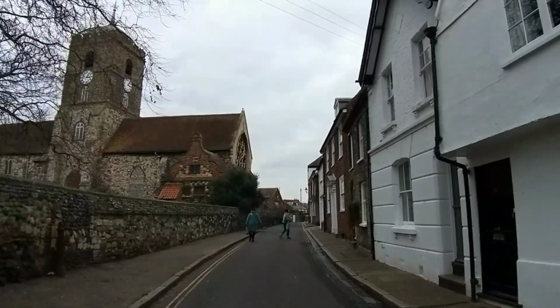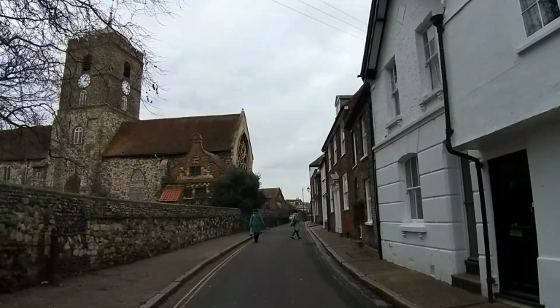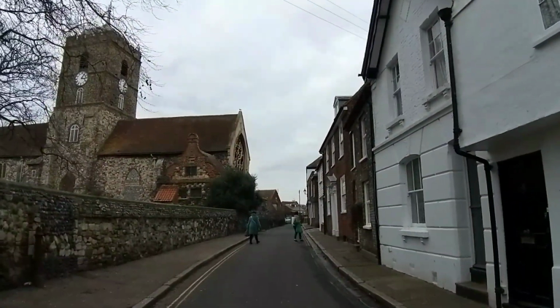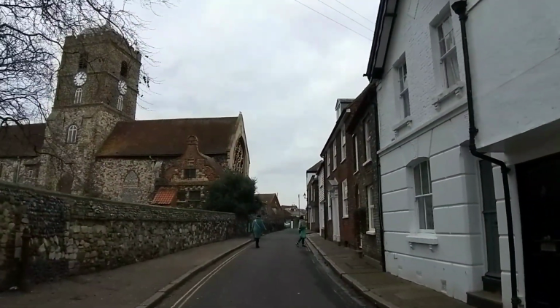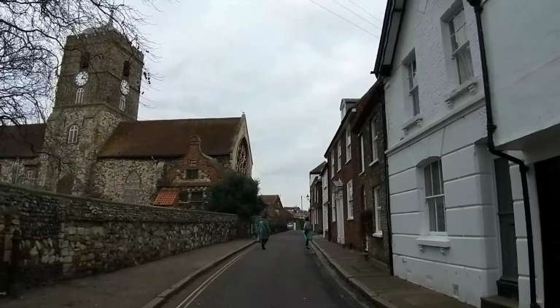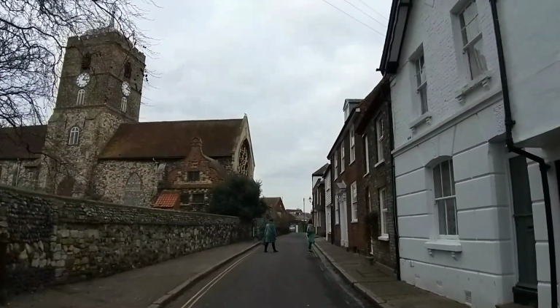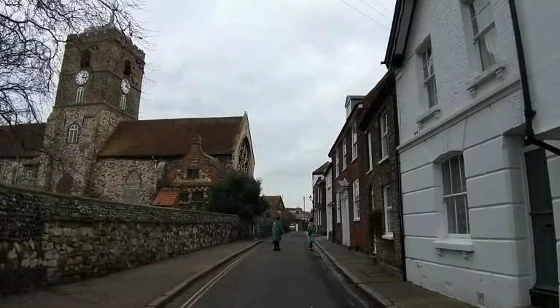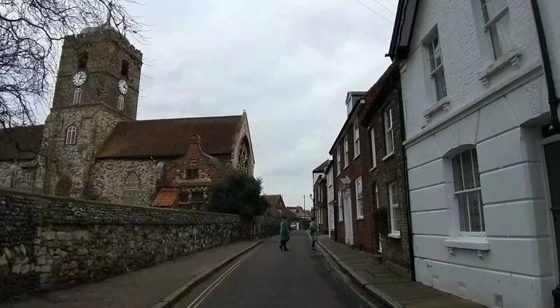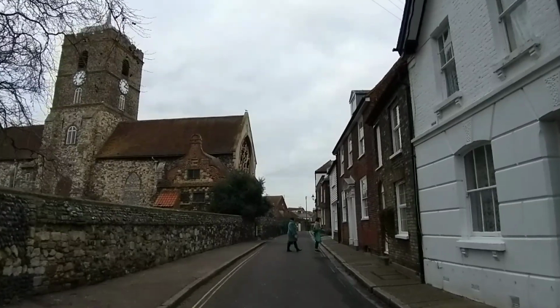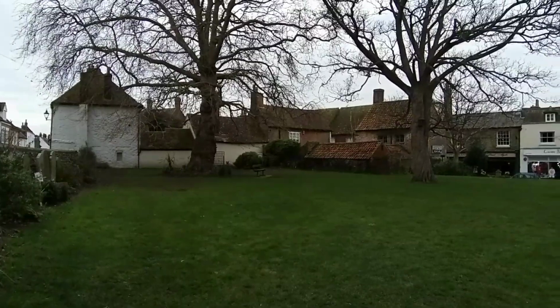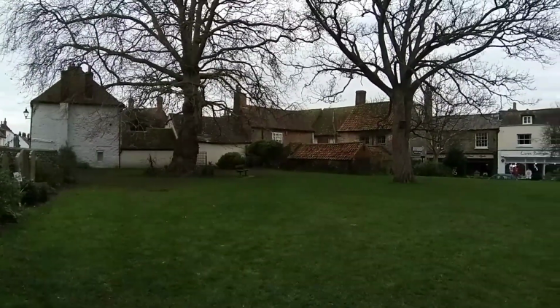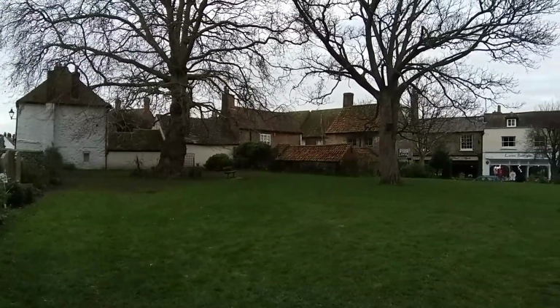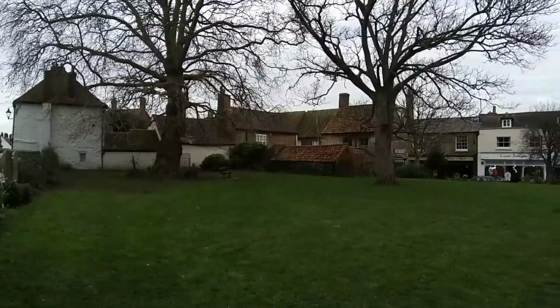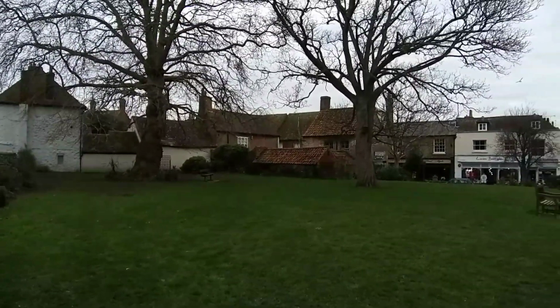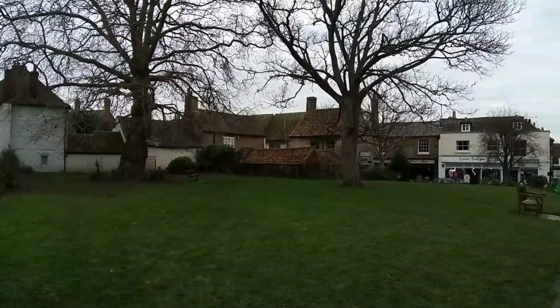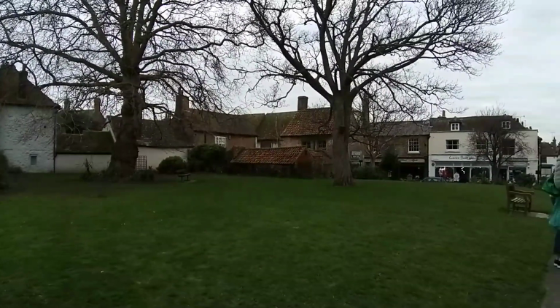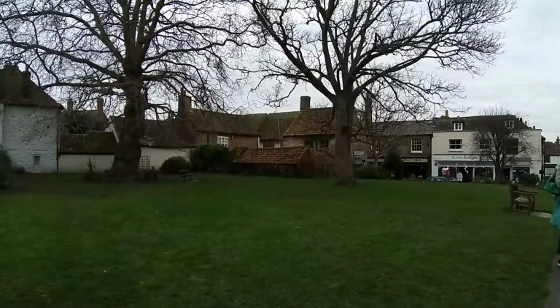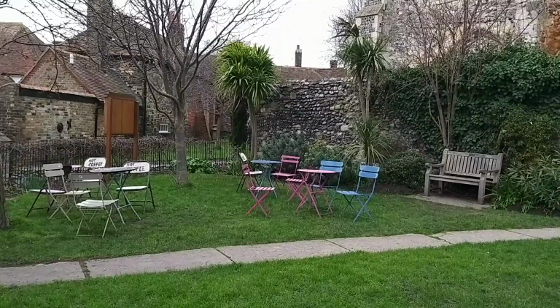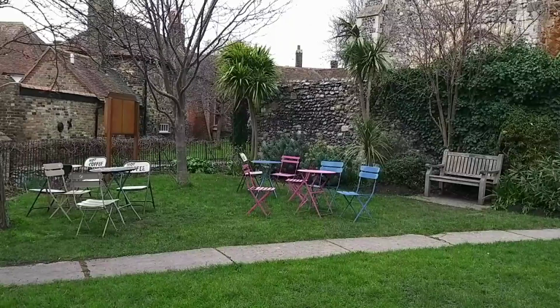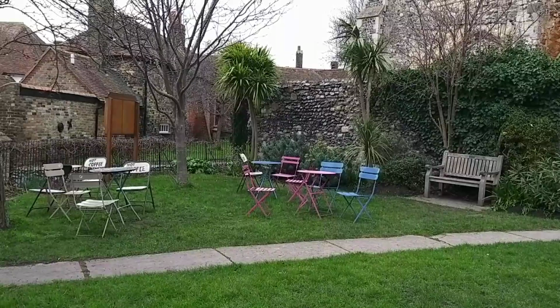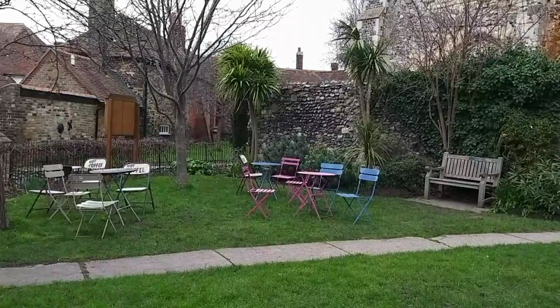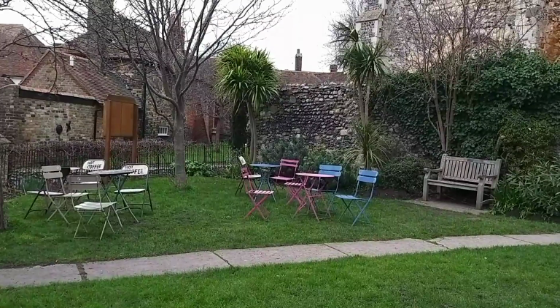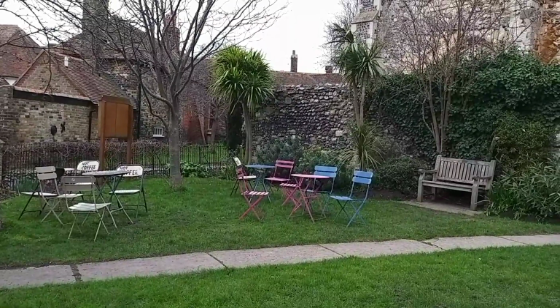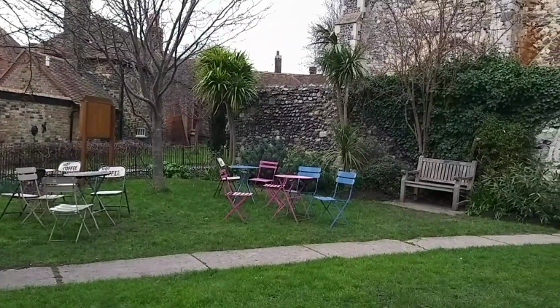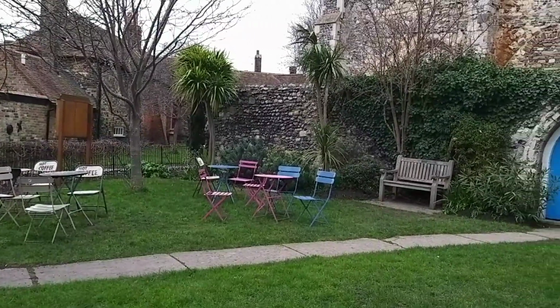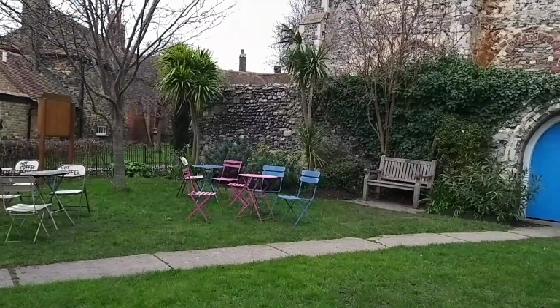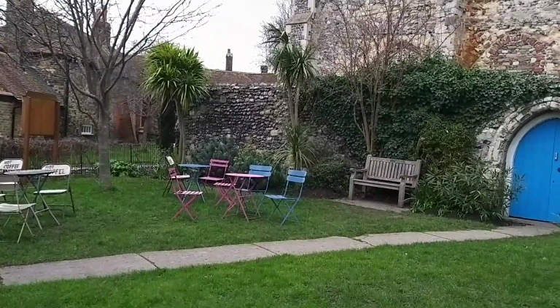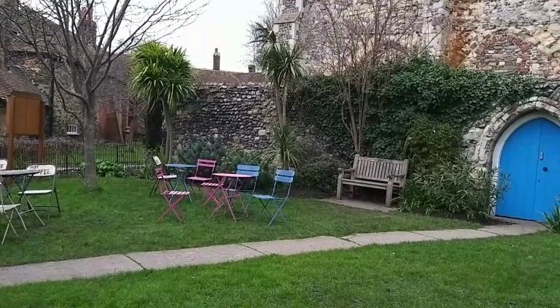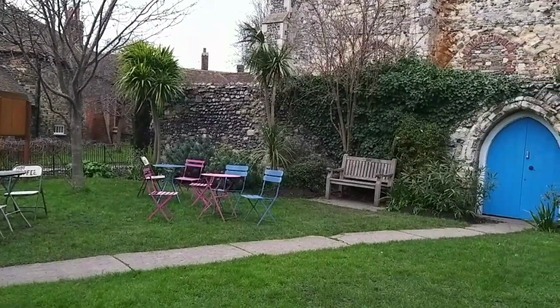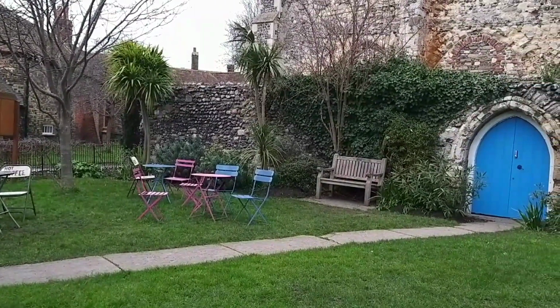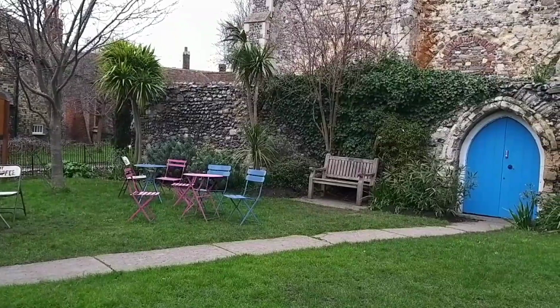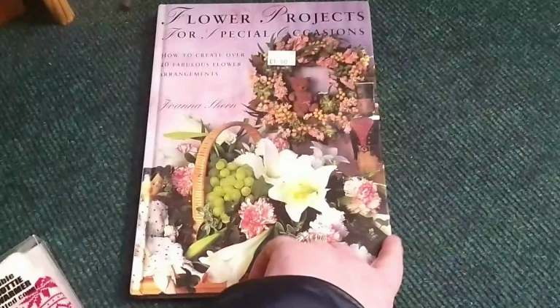By now we've been in Sandwich for a good few hours and we're getting a little bit hungry, so we're heading off for a very late lunch, walking back across in front of St Peter's Church in search of something good to eat.